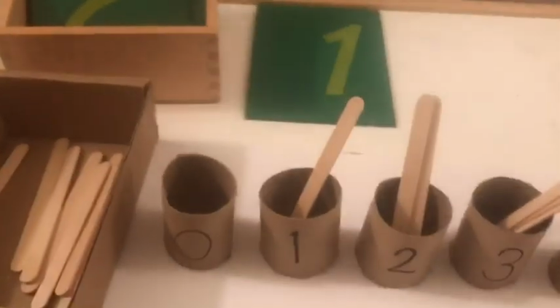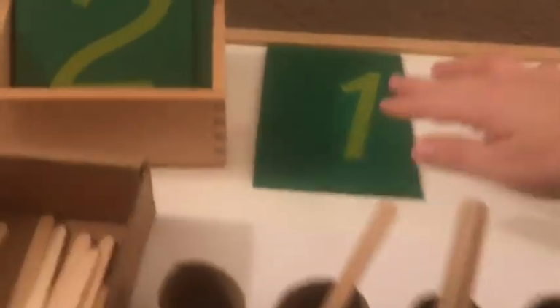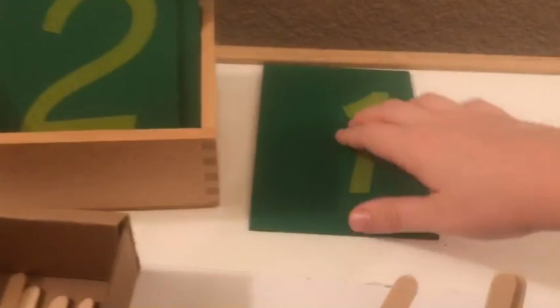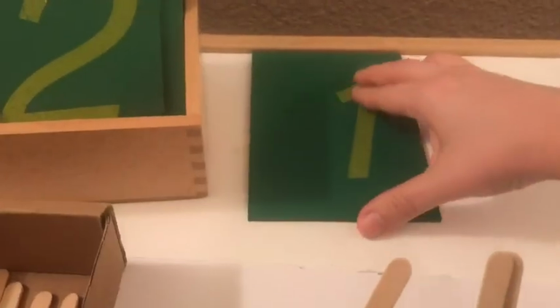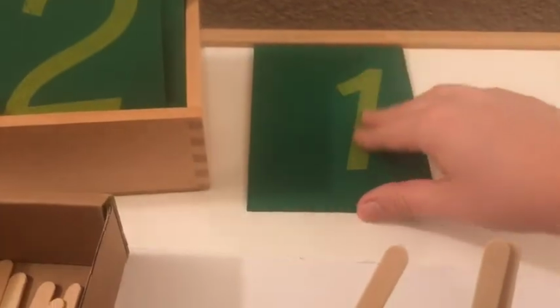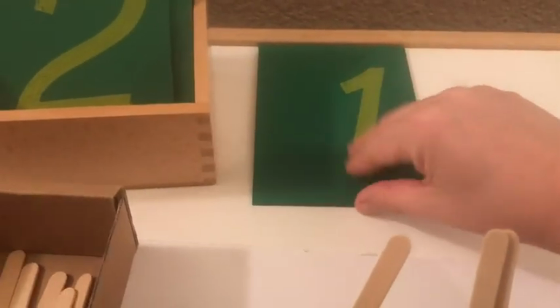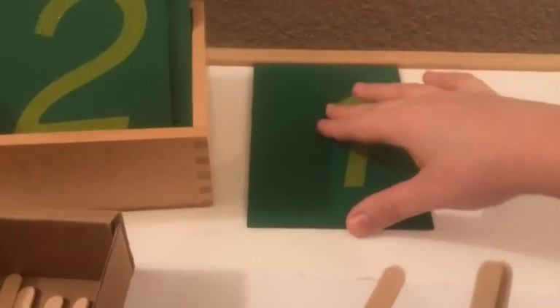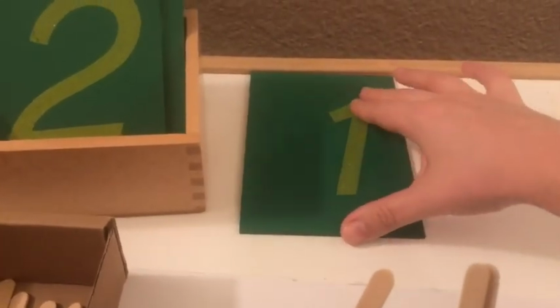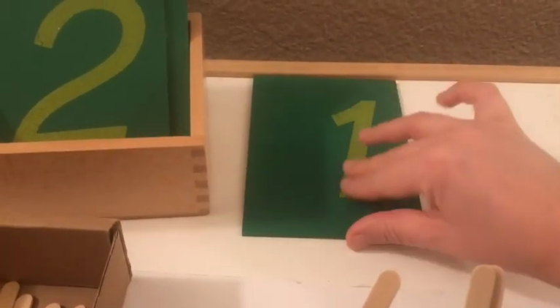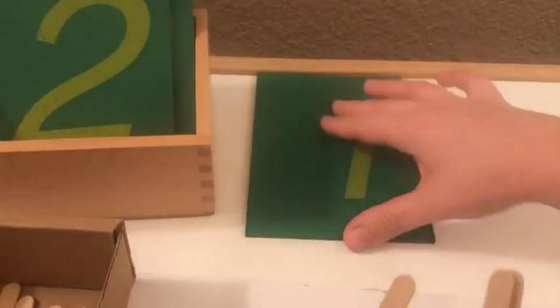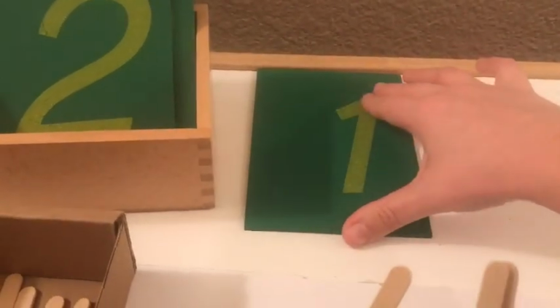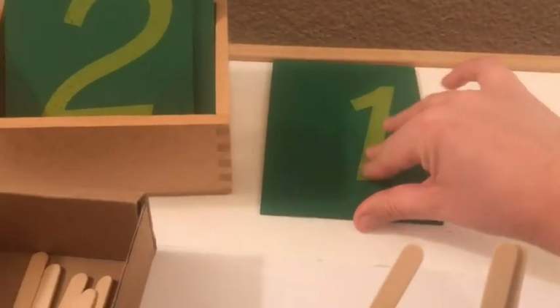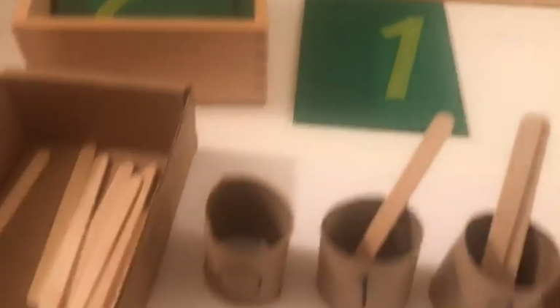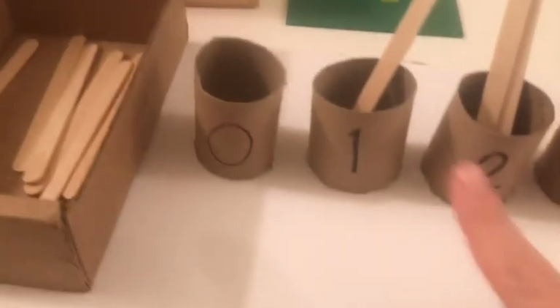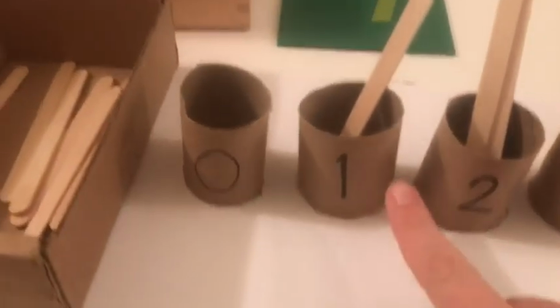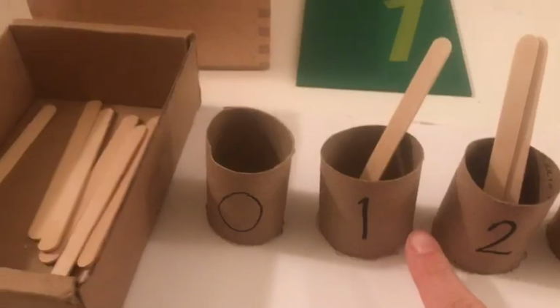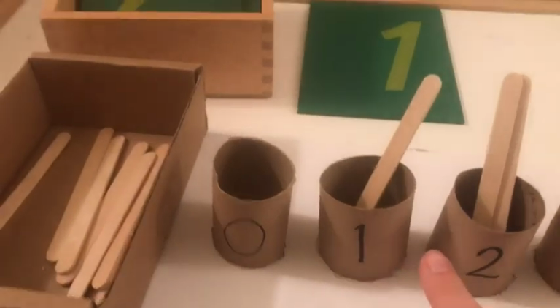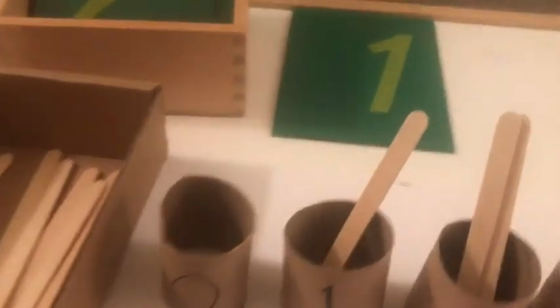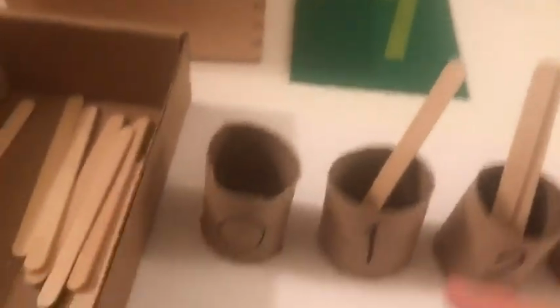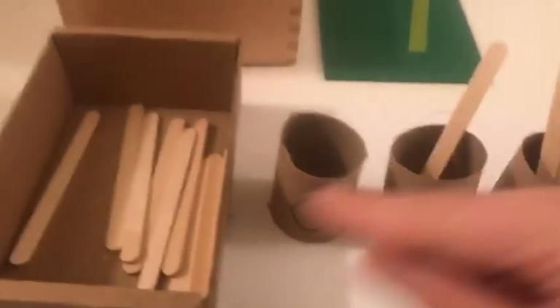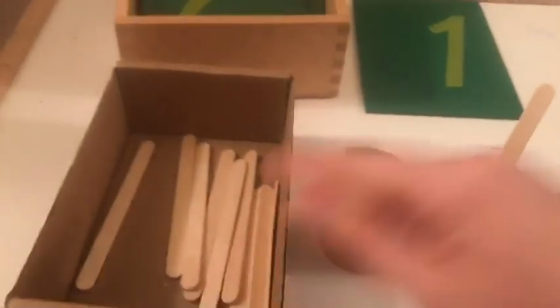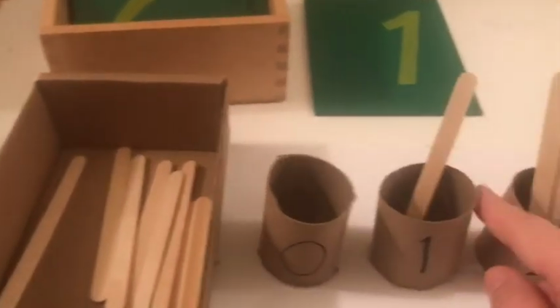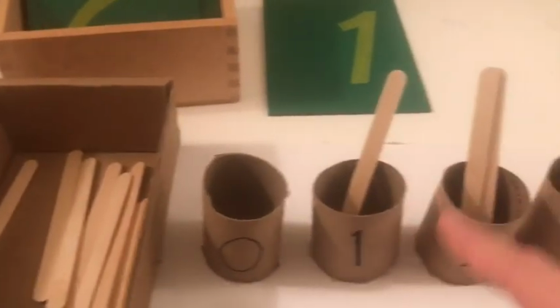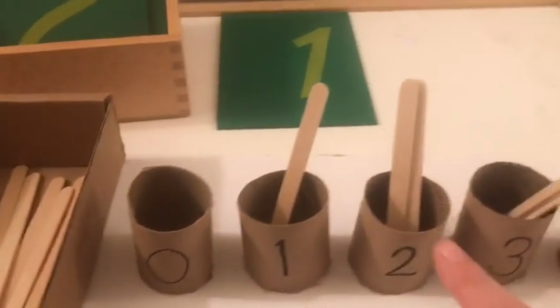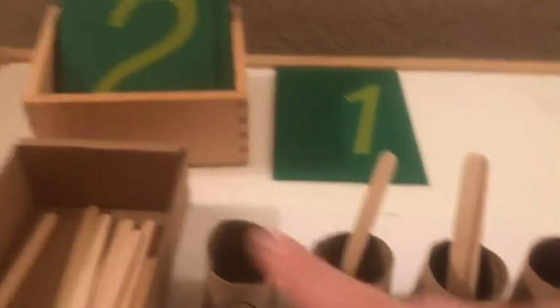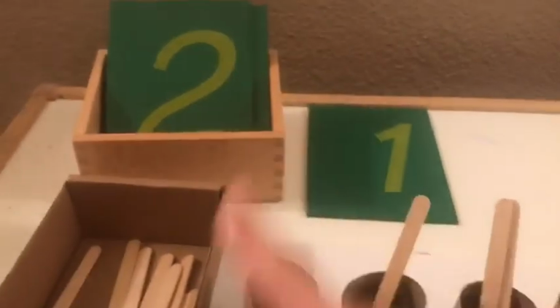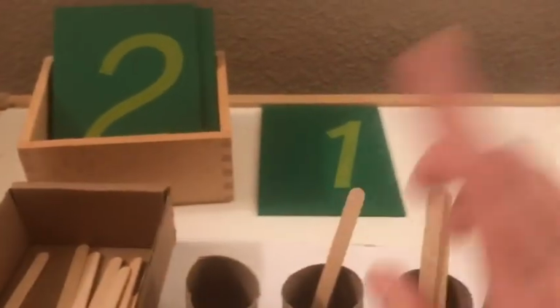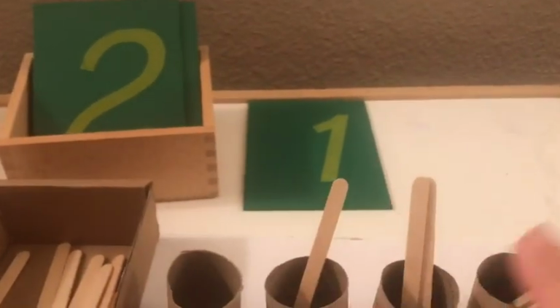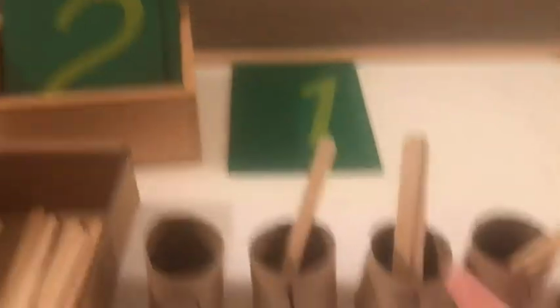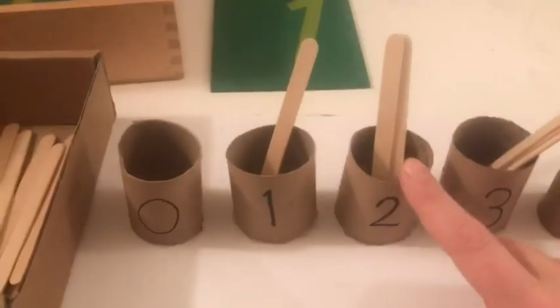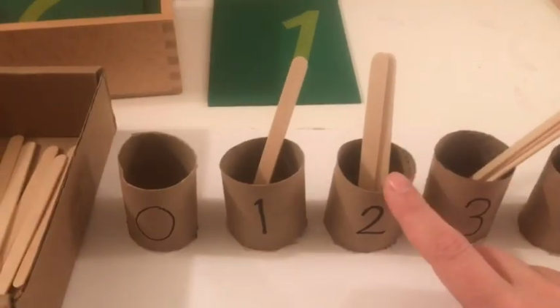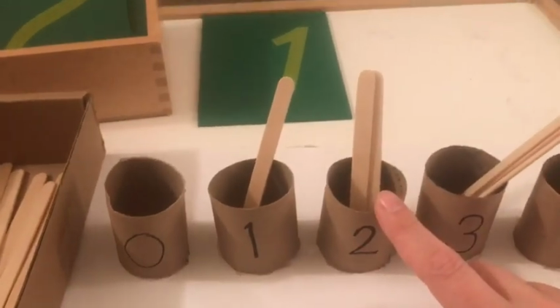So she does one — it says one, one, one. Lily is here and then she puts one stick. Same thing — does two, two, two, puts two sticks.